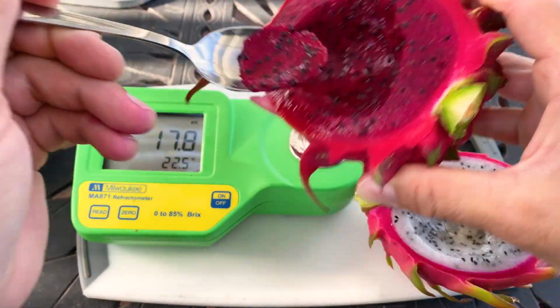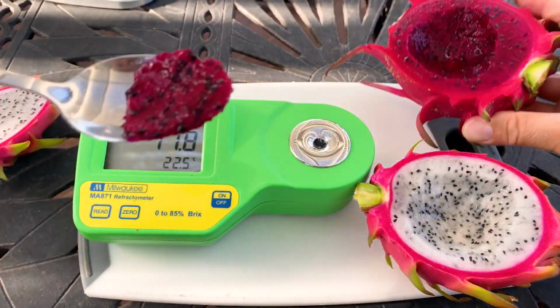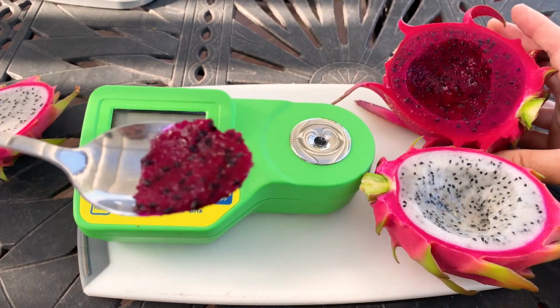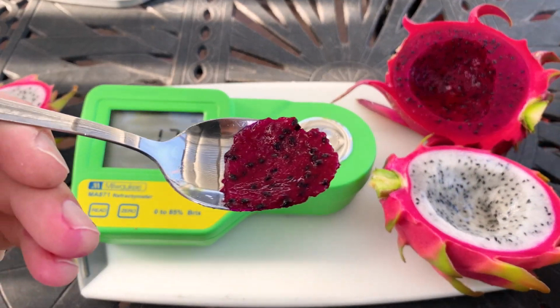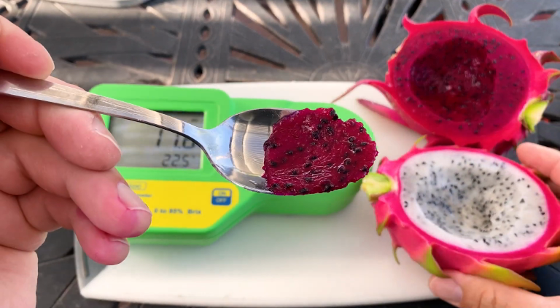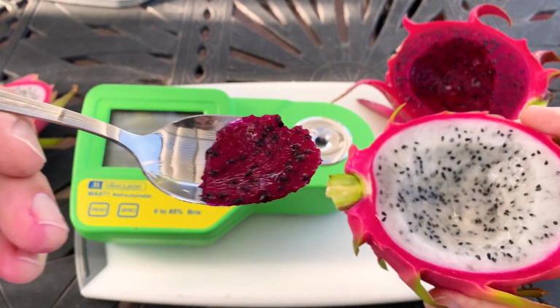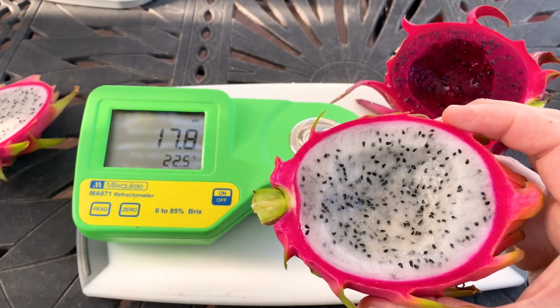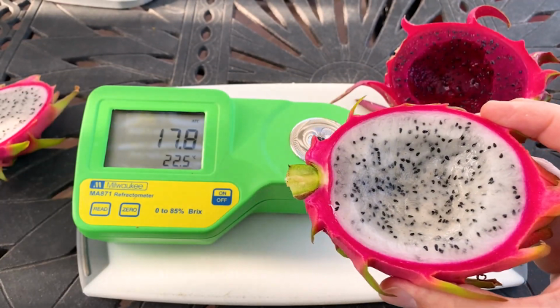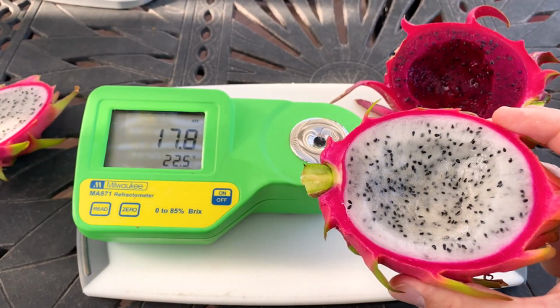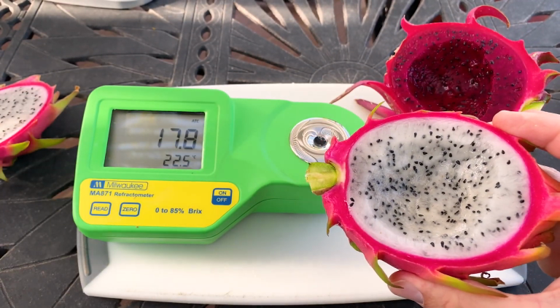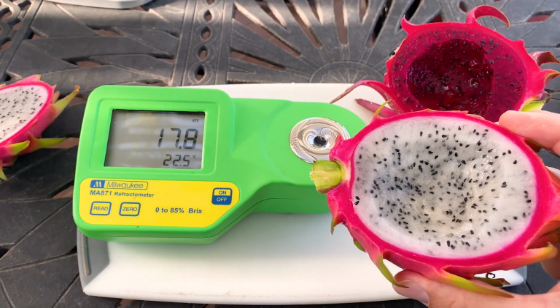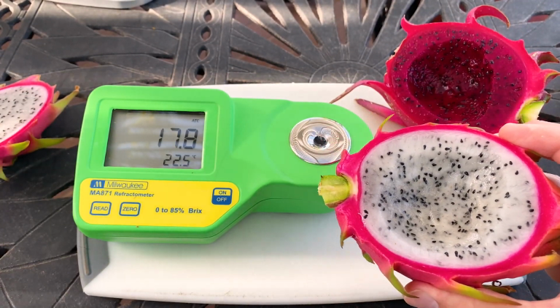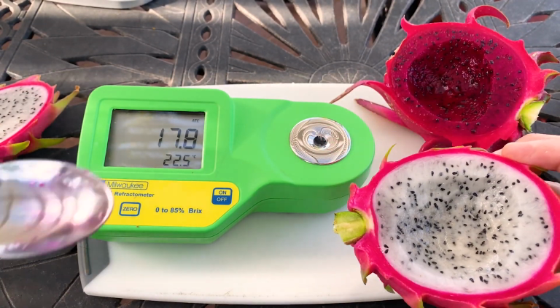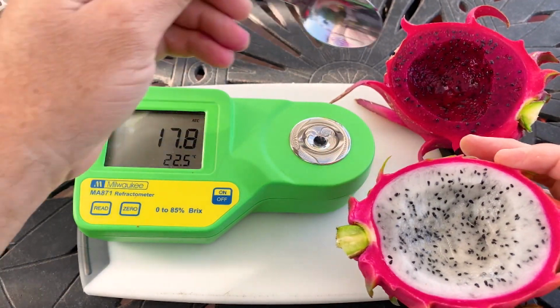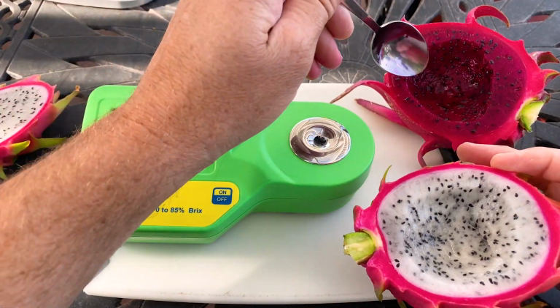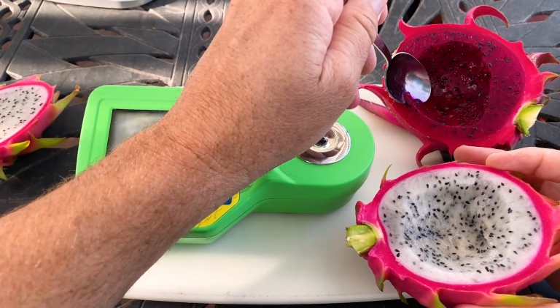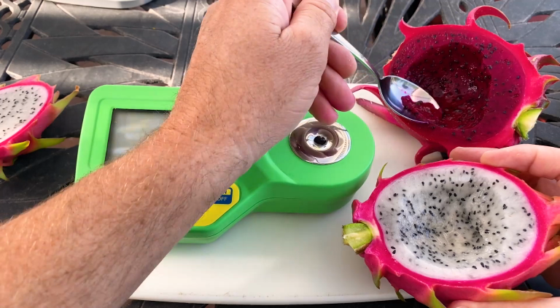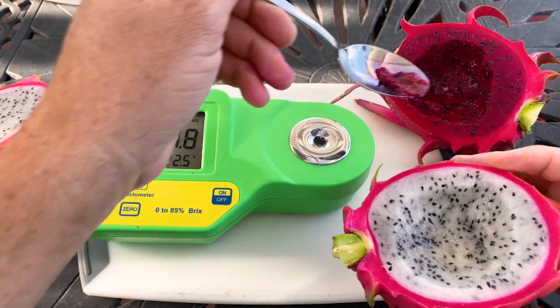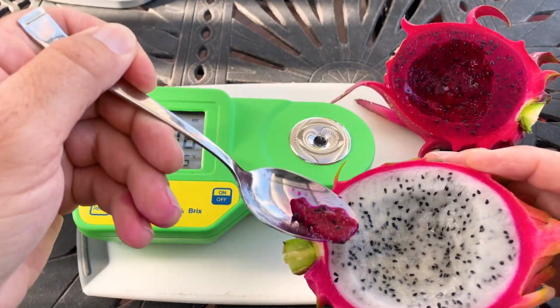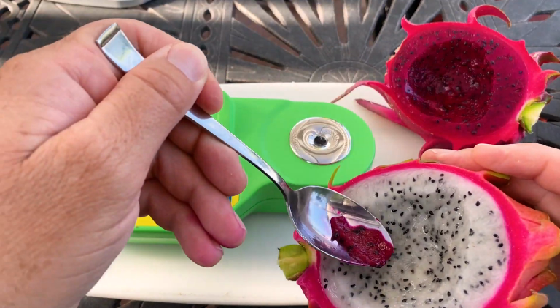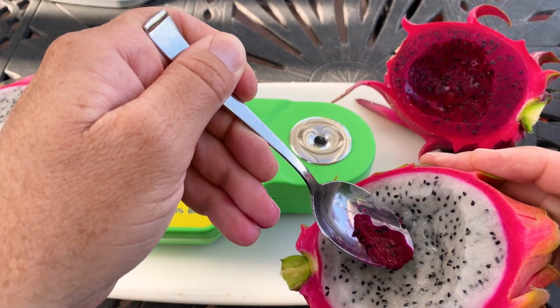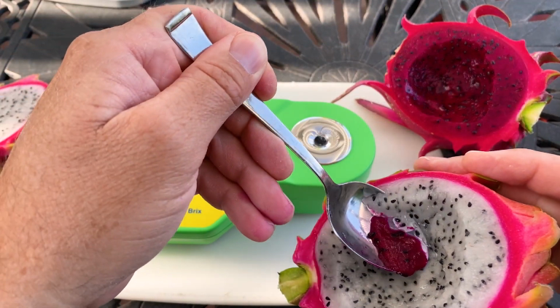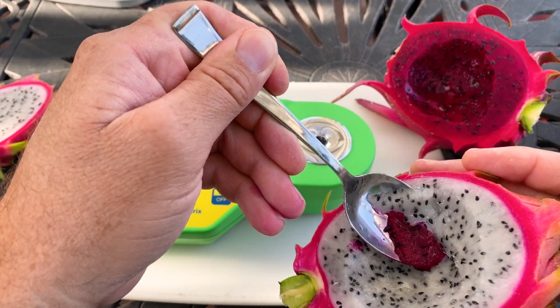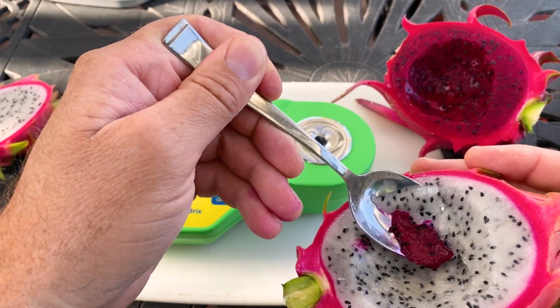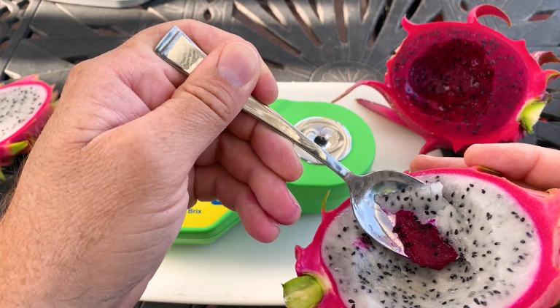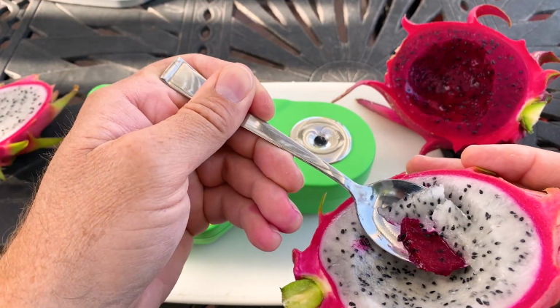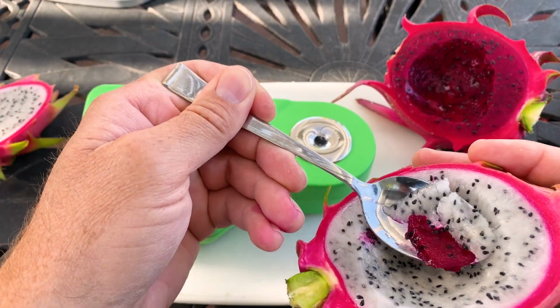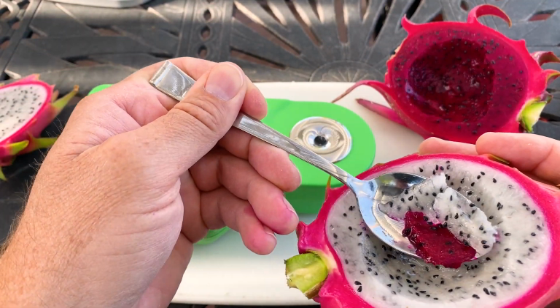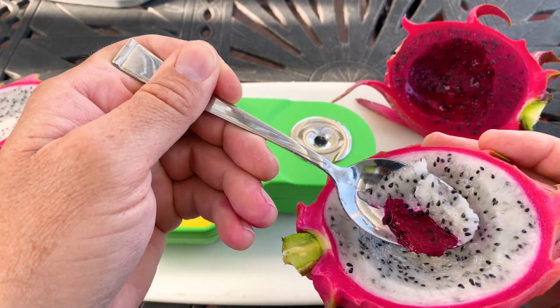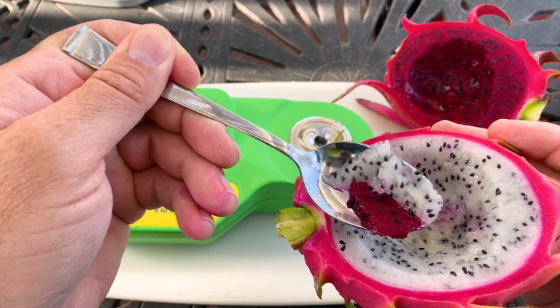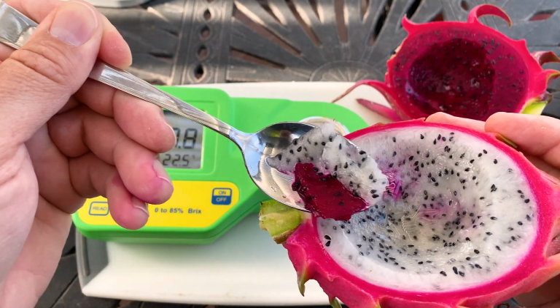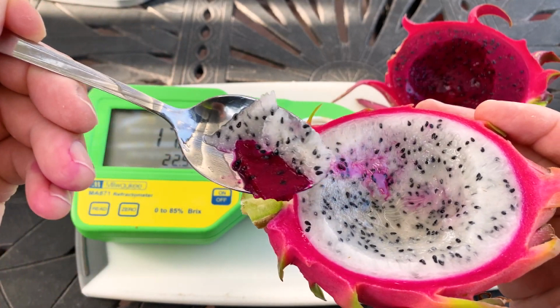Let me see what it tastes like compared to these — a red versus a white. Reds are much more berry. The white just tastes more sweet, like a sweet melon.